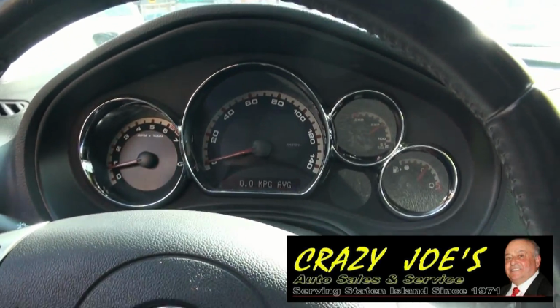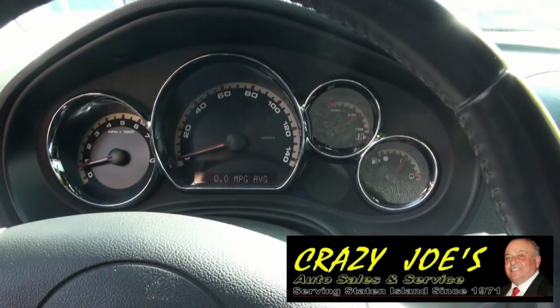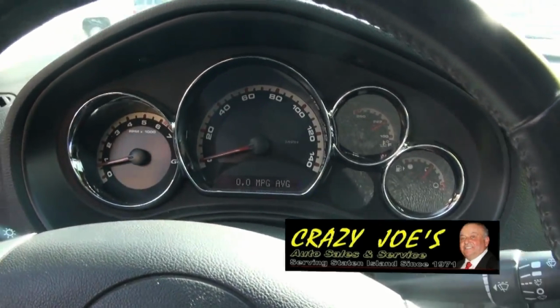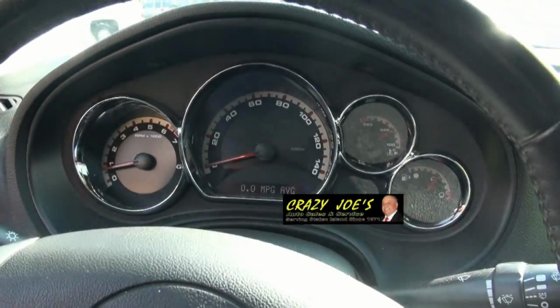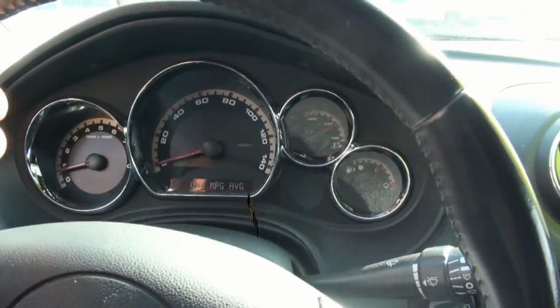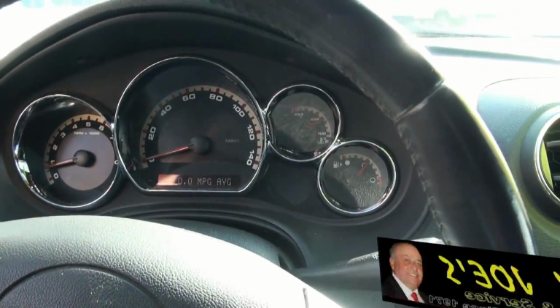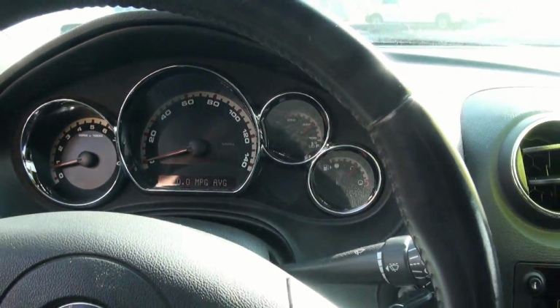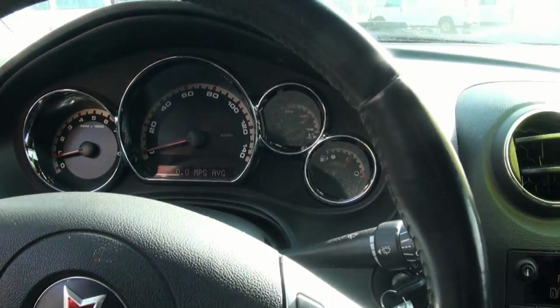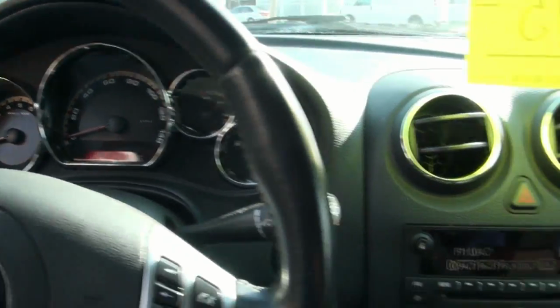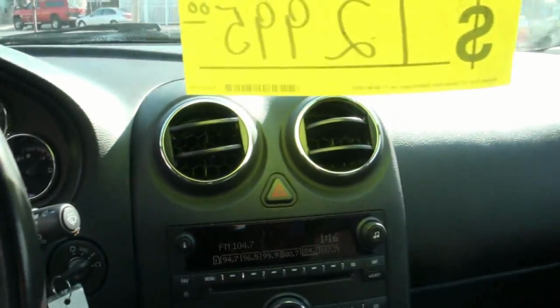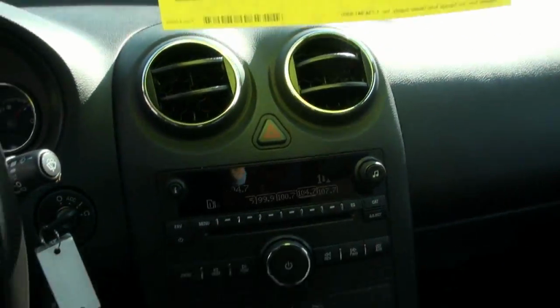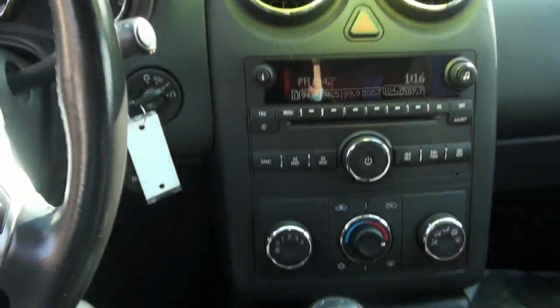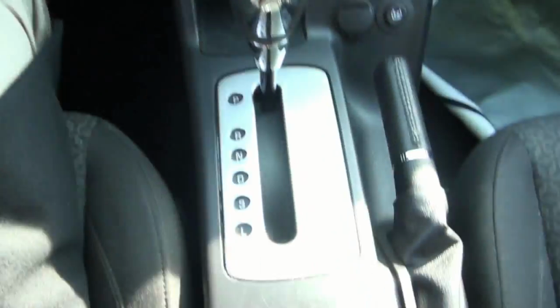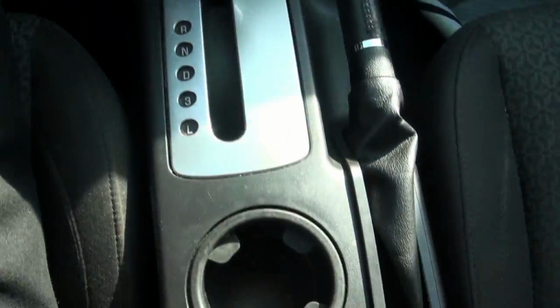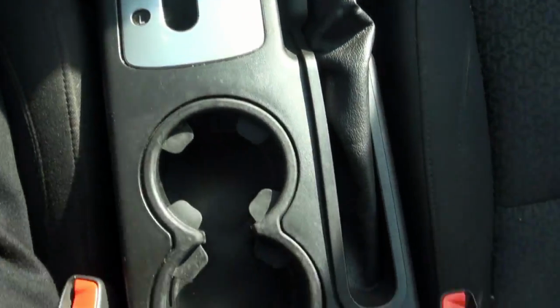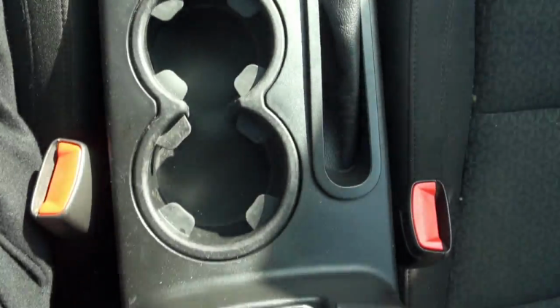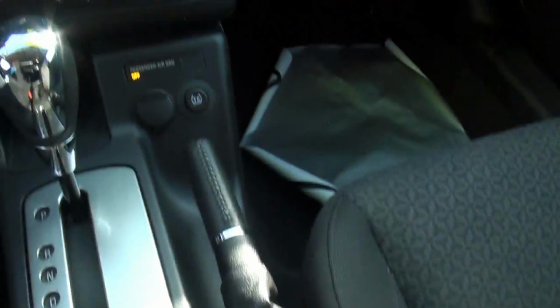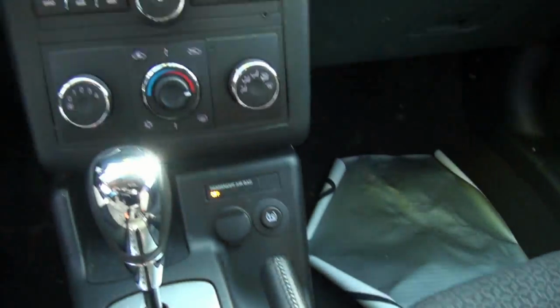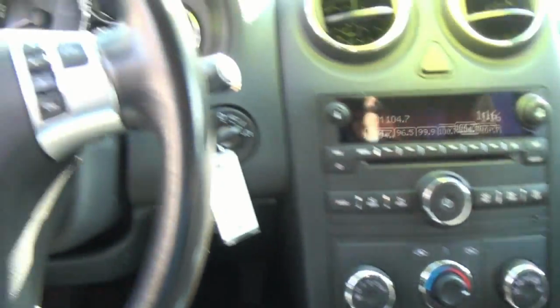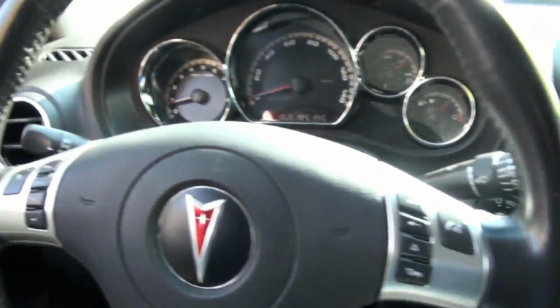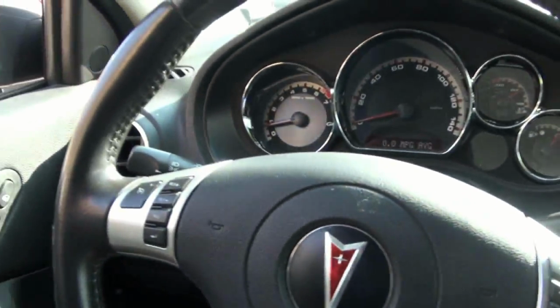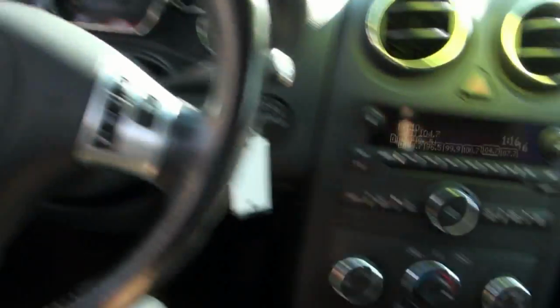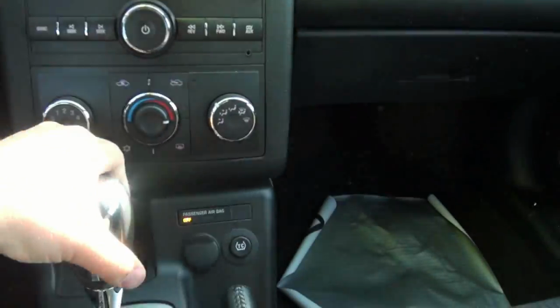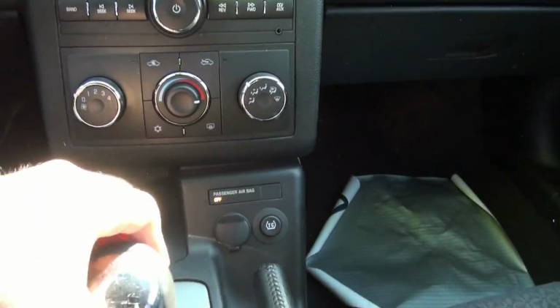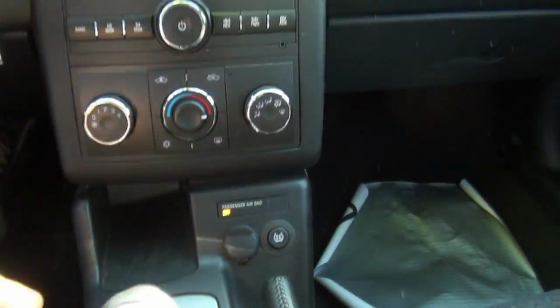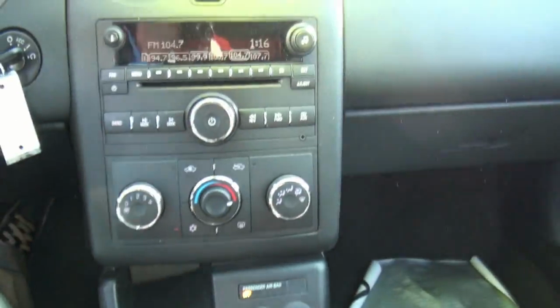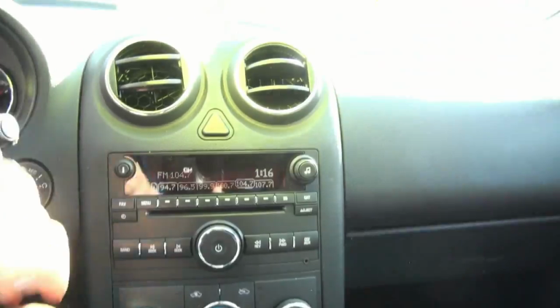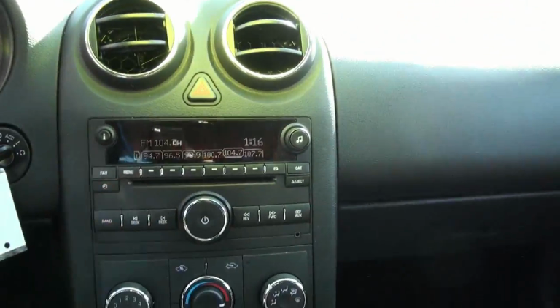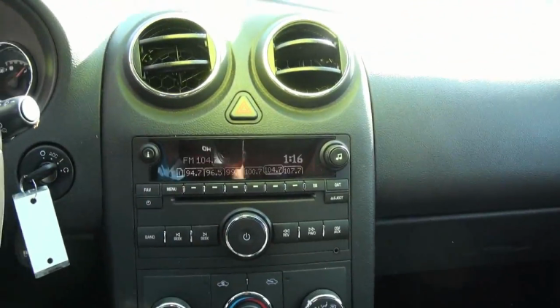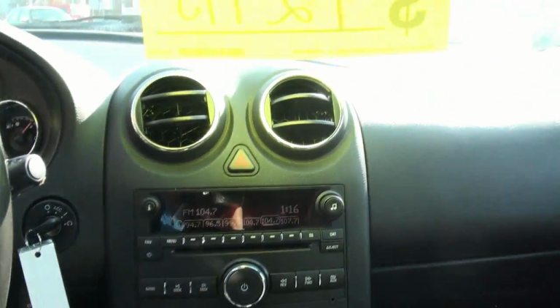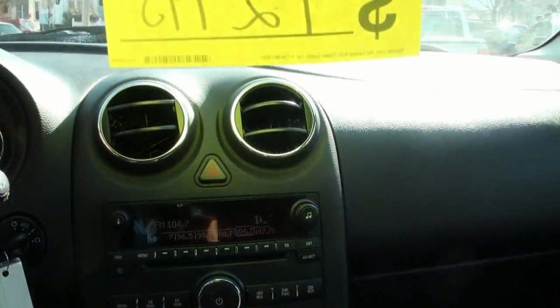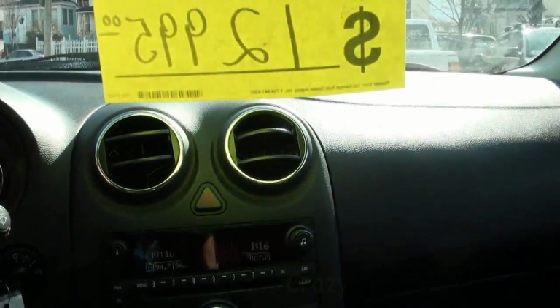Inside, you have automatic headlights. You also have the trip computer in the middle. Traction control button. Just a lot of amenities — very easy car to drive. Sporty.